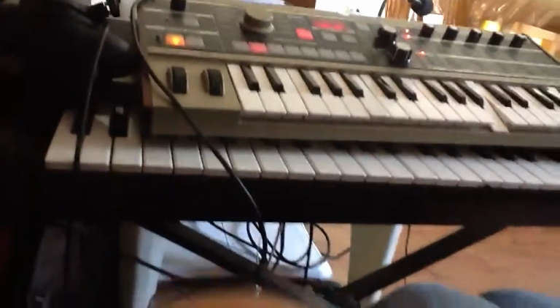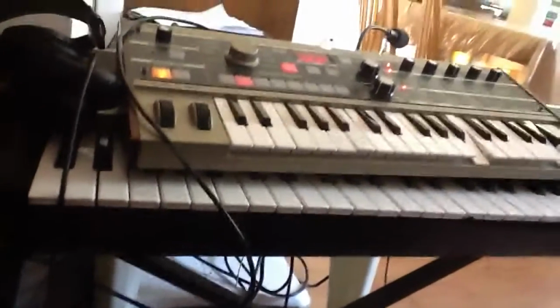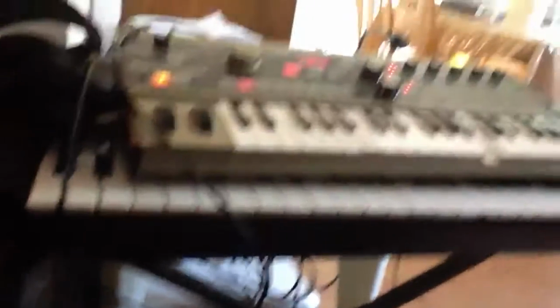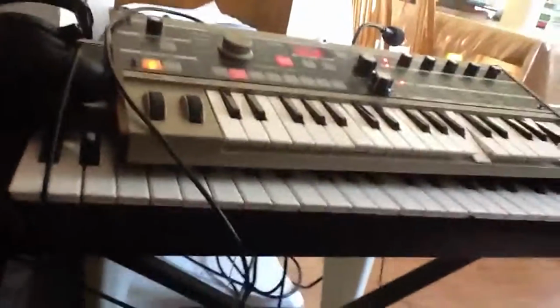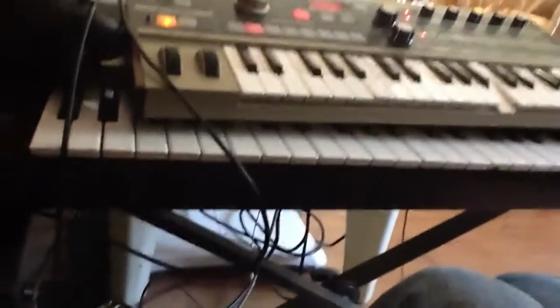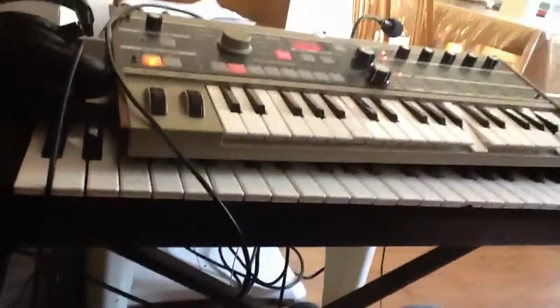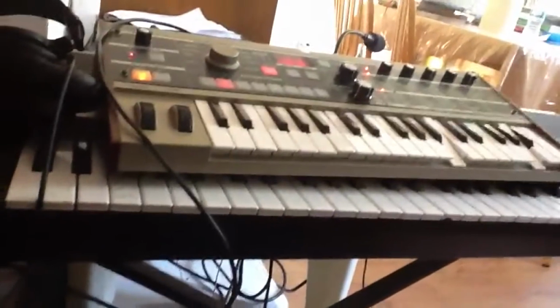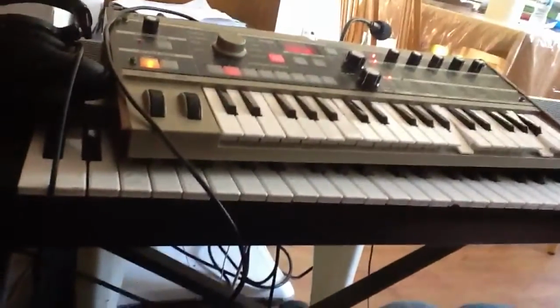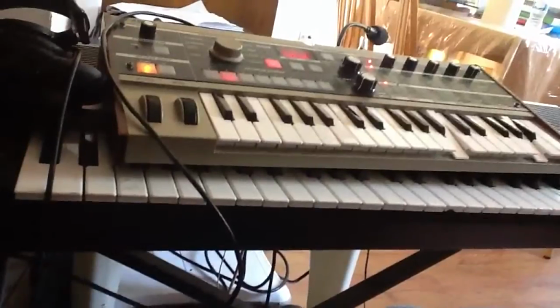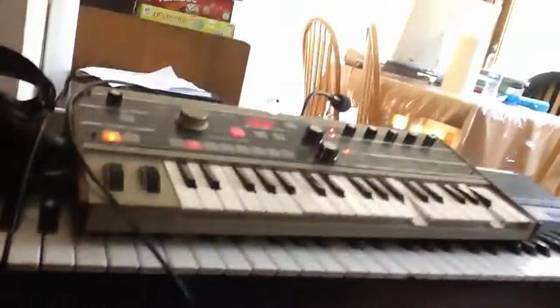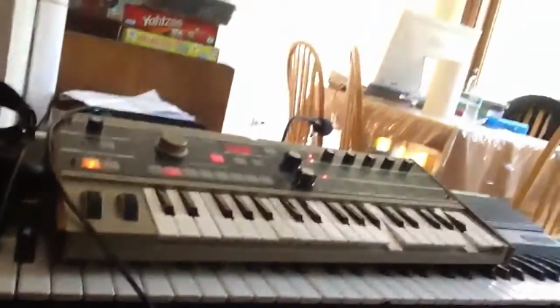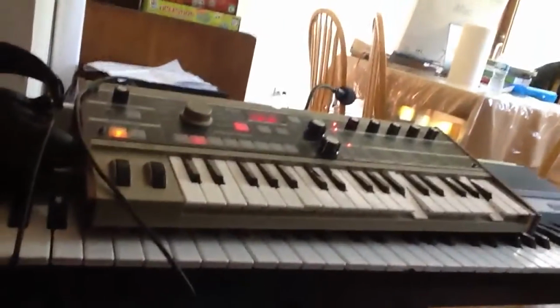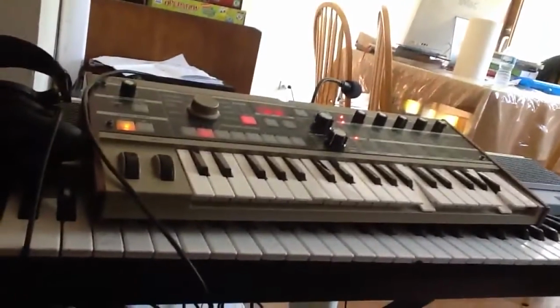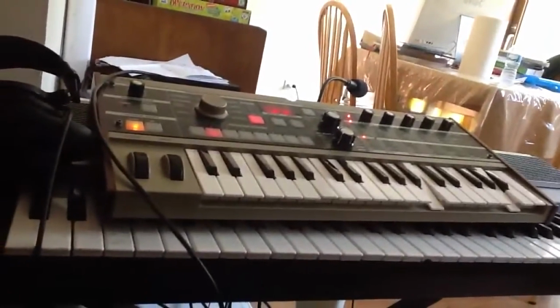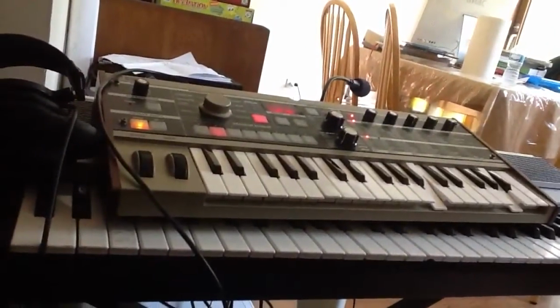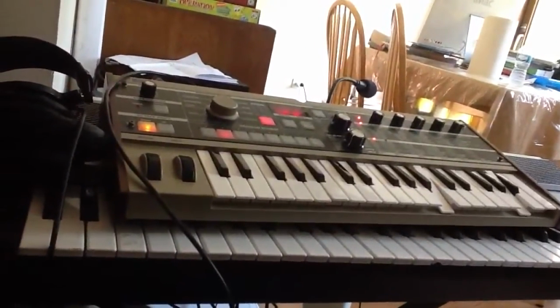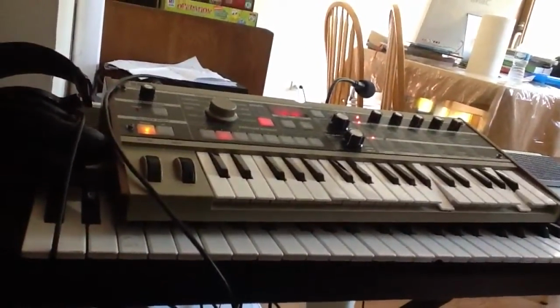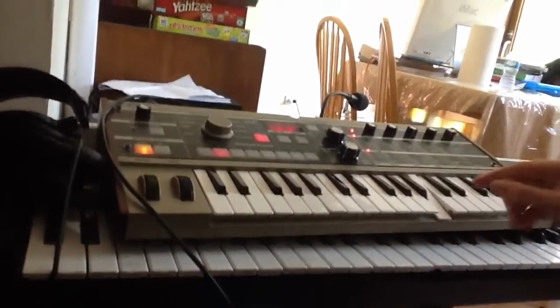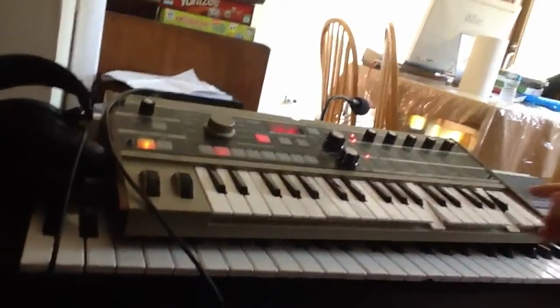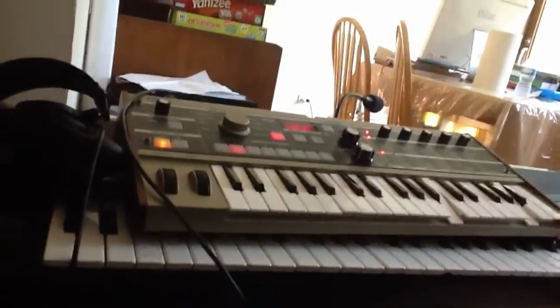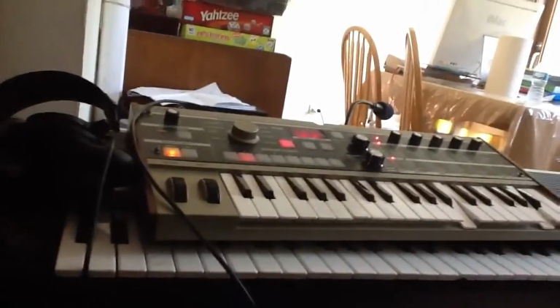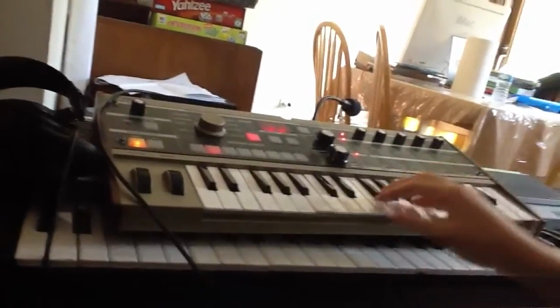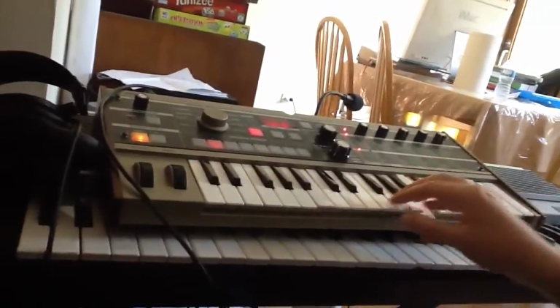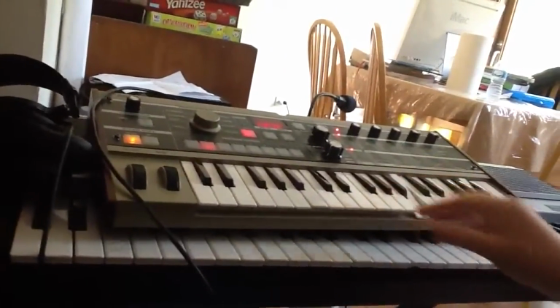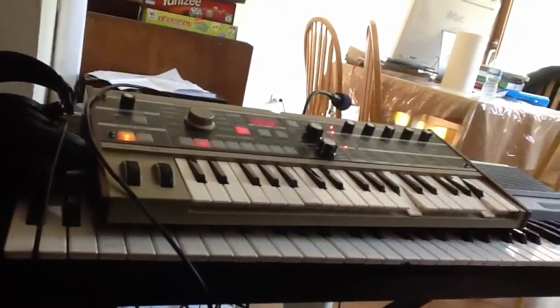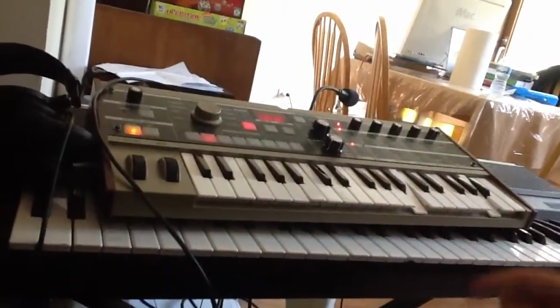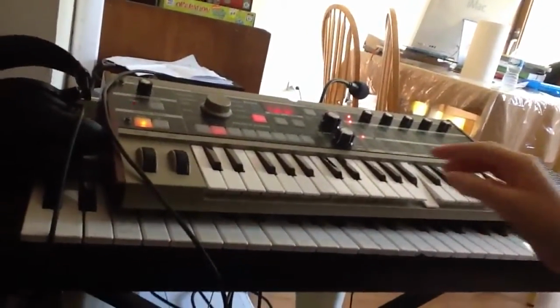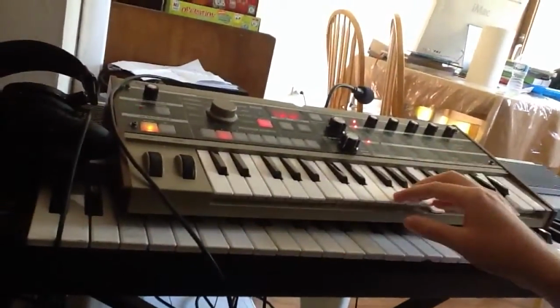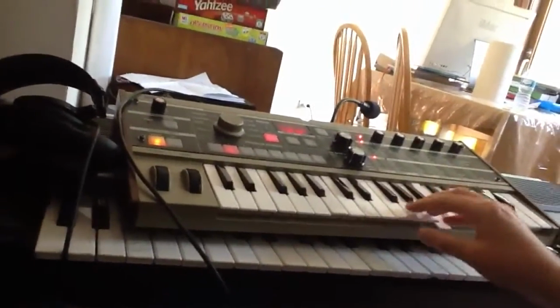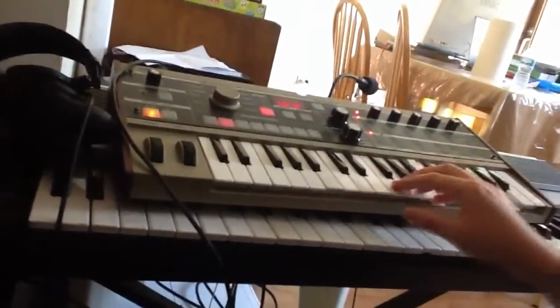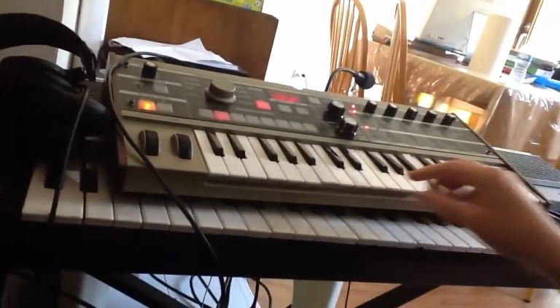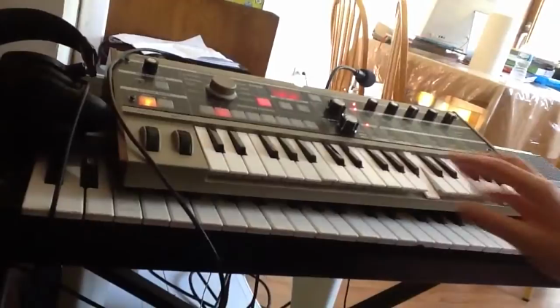All right, so today I'm going to show you how to sound like Space Laces, because everything by Space Laces is touched by God personally.